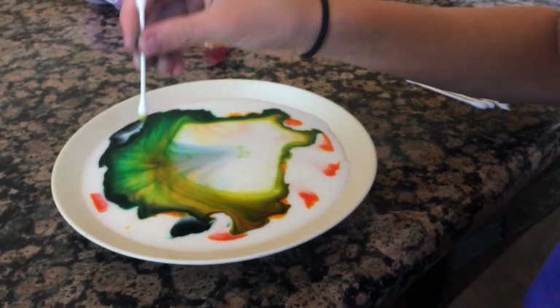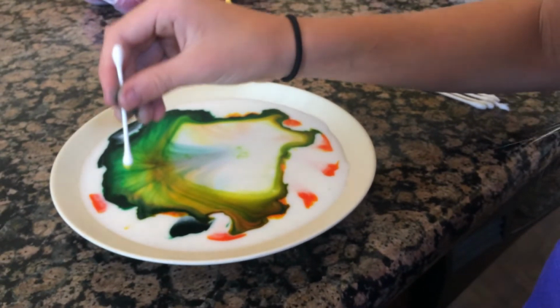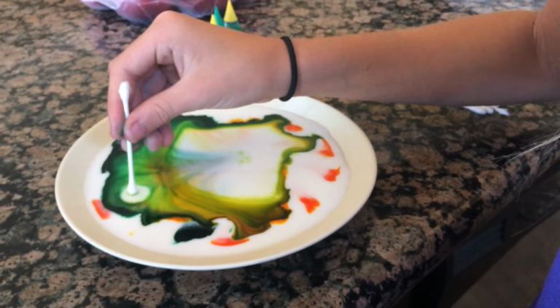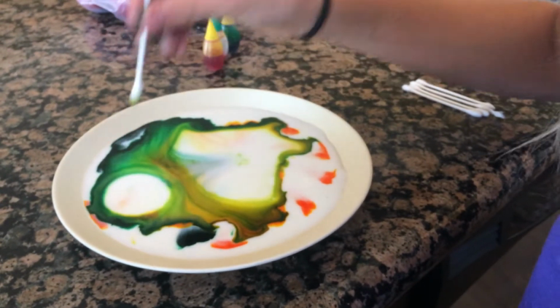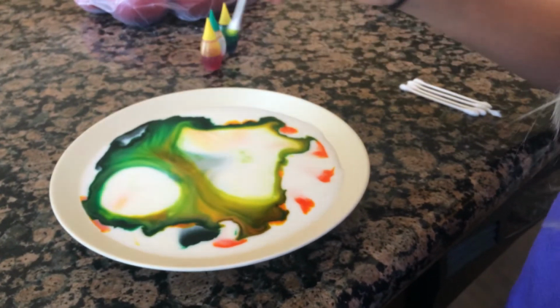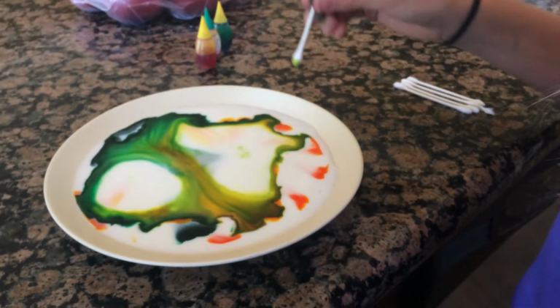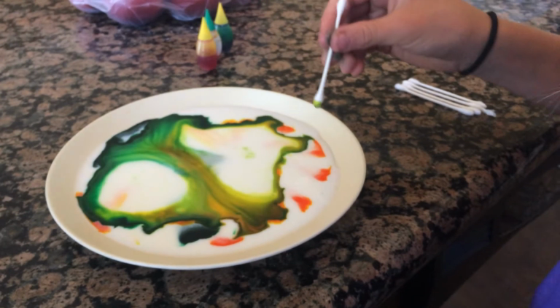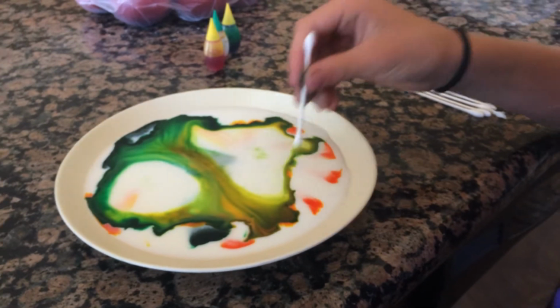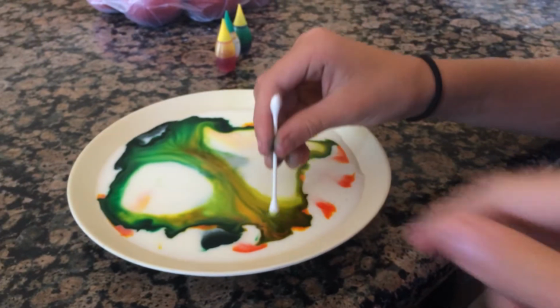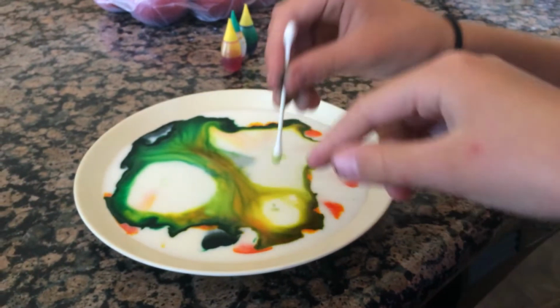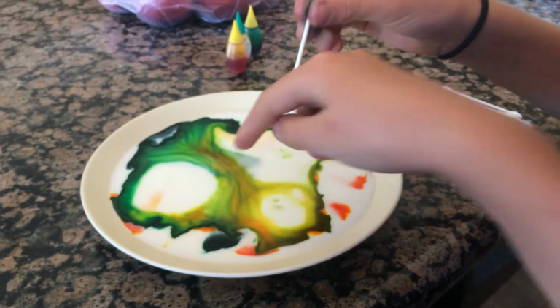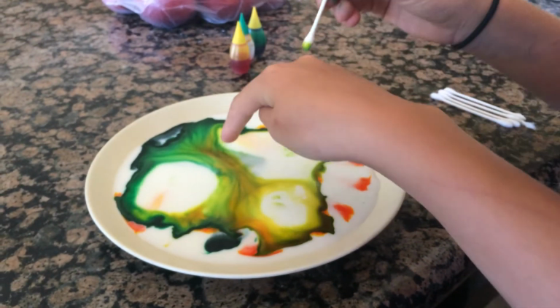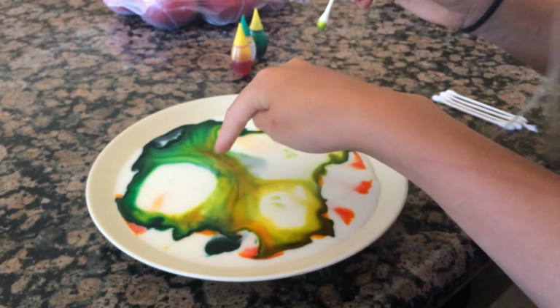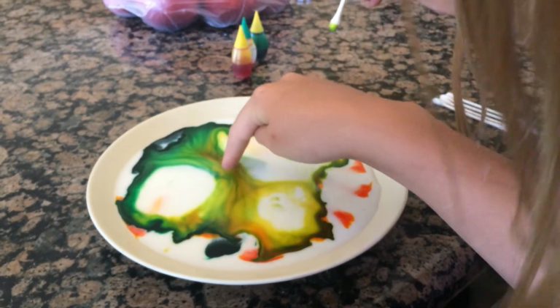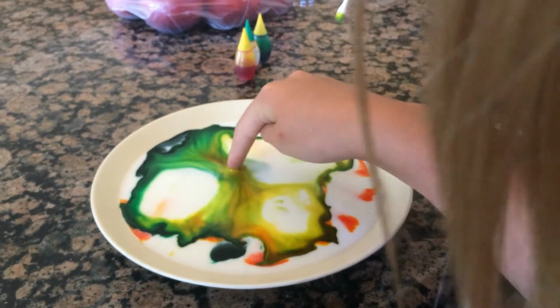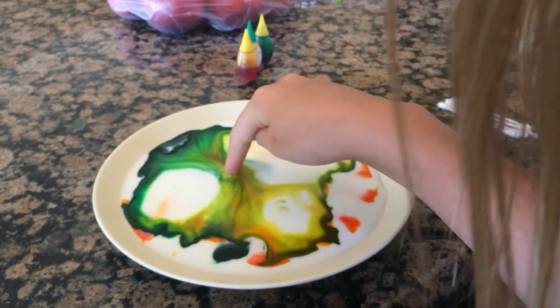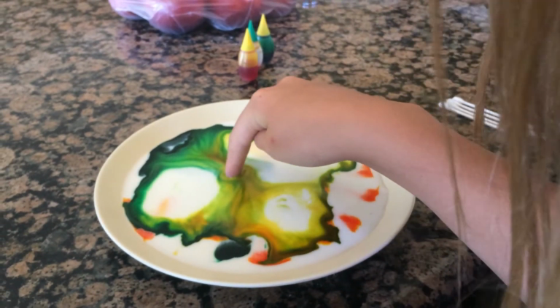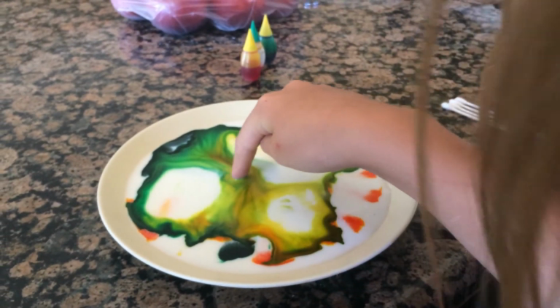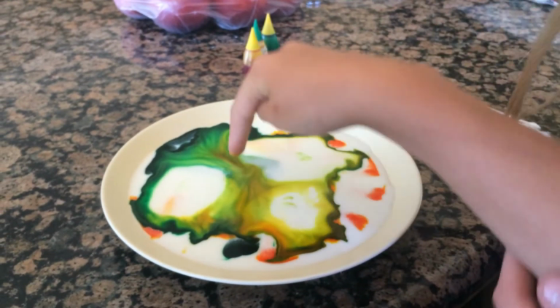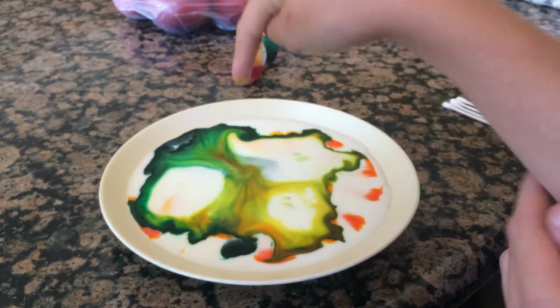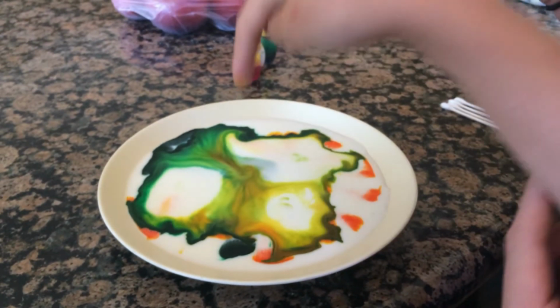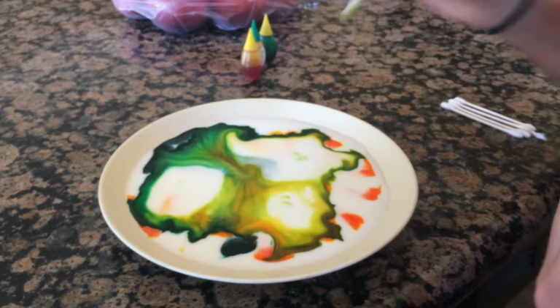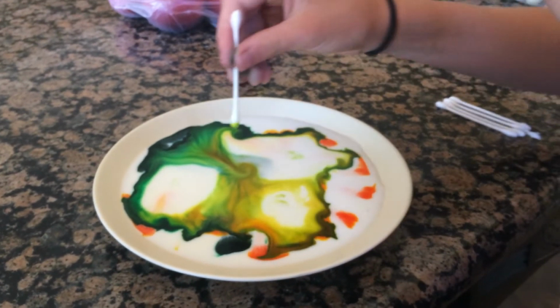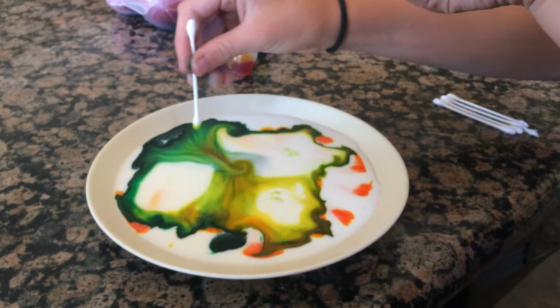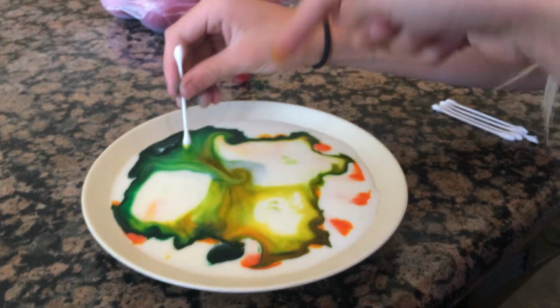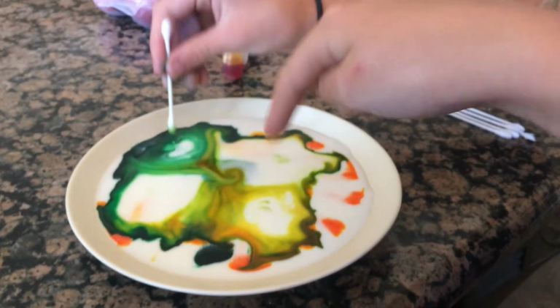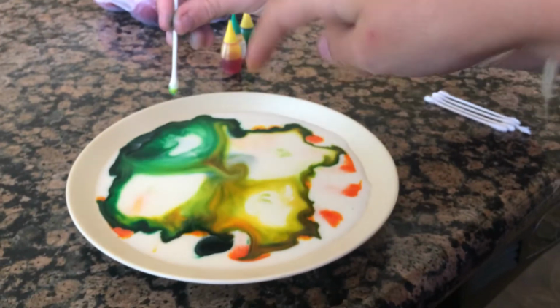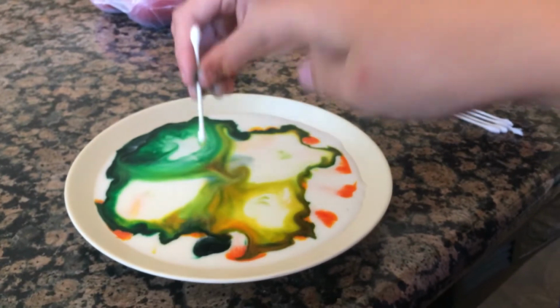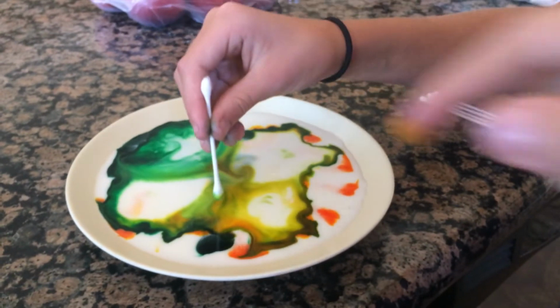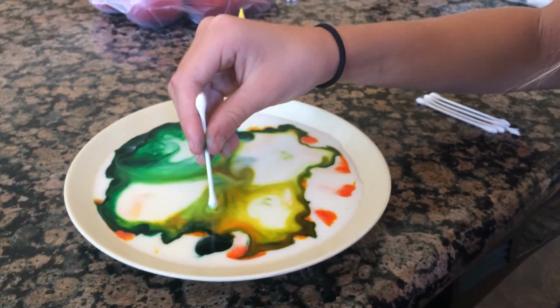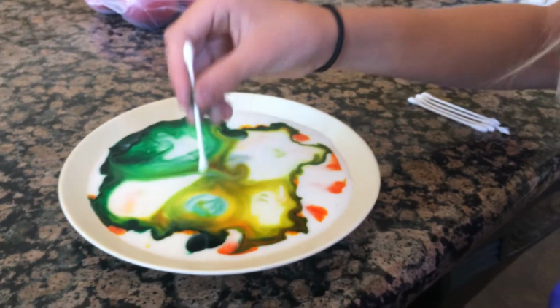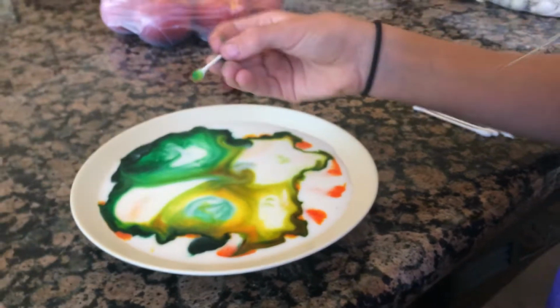You can just stab it anywhere. Look at this — that's great! How come it doesn't work with Jolie's finger, but it does work with the dish soap, I wonder?